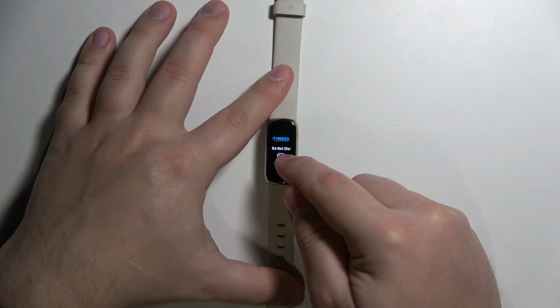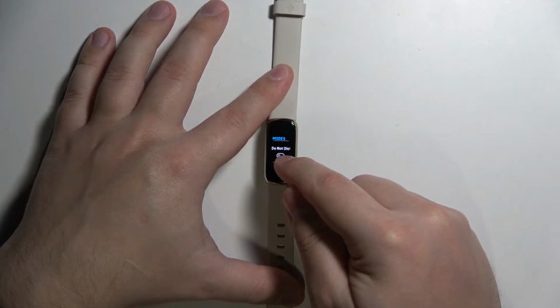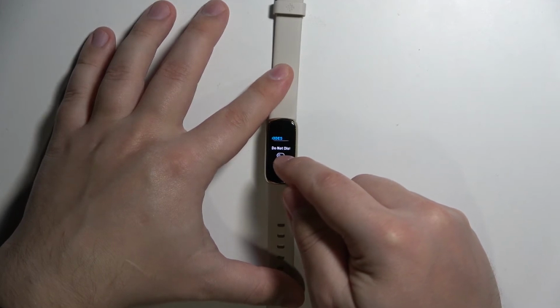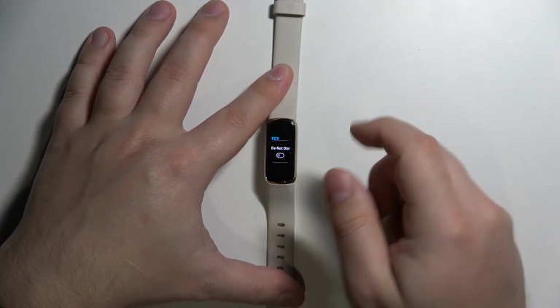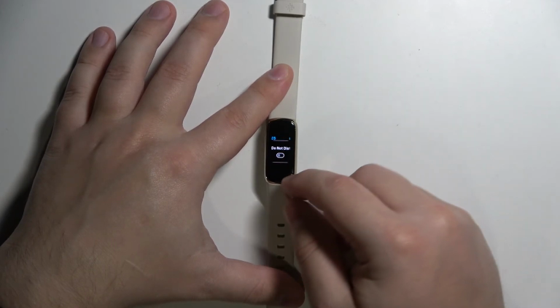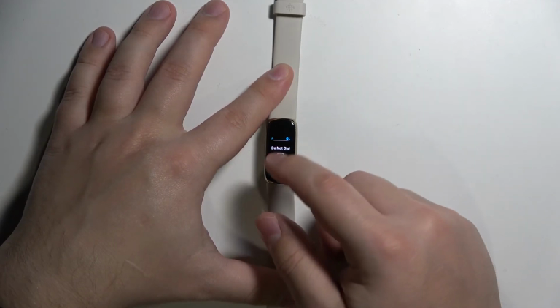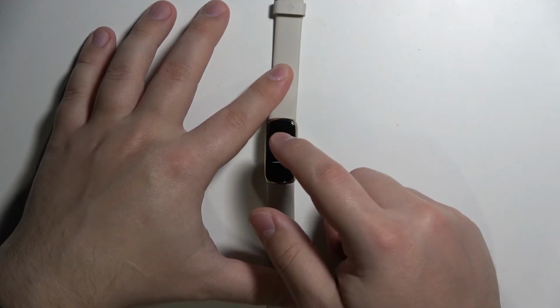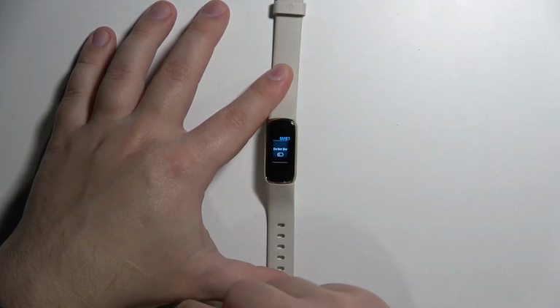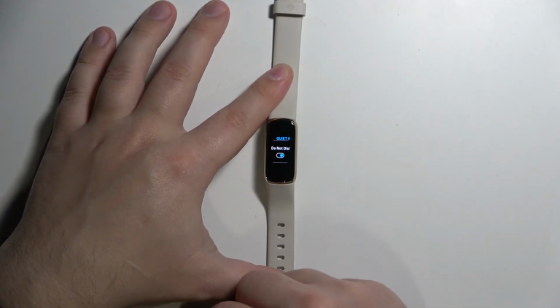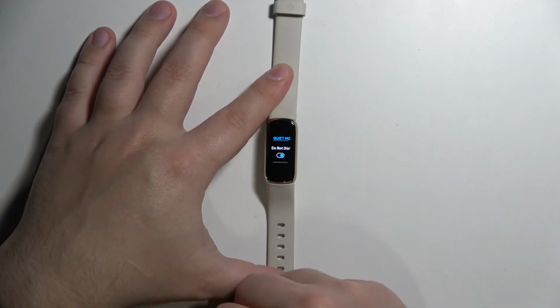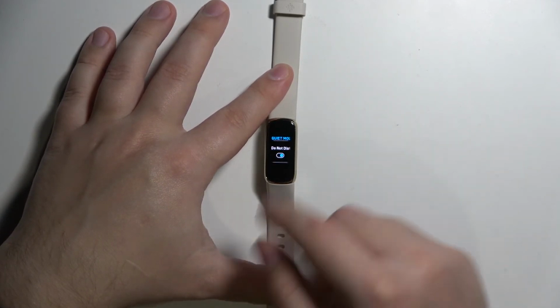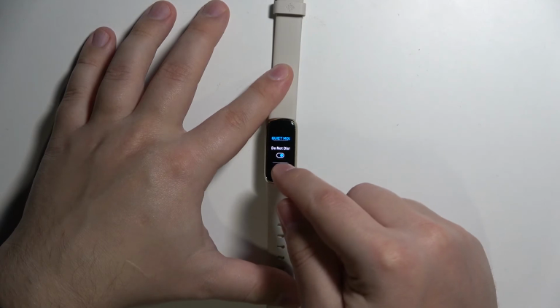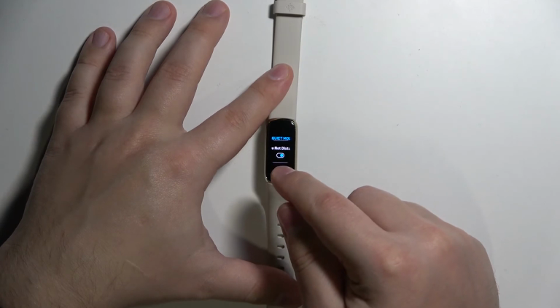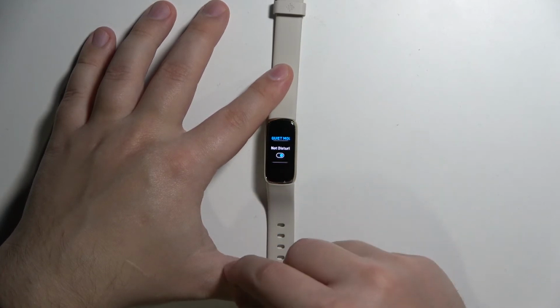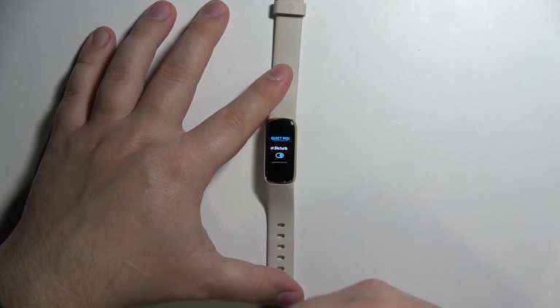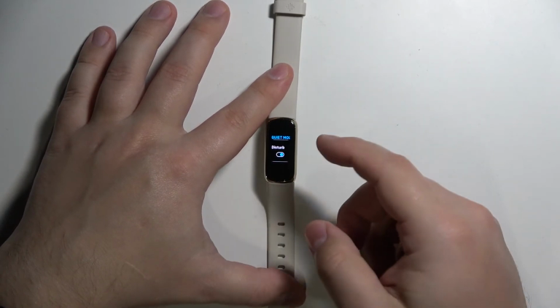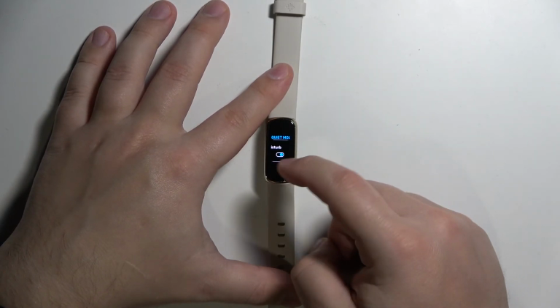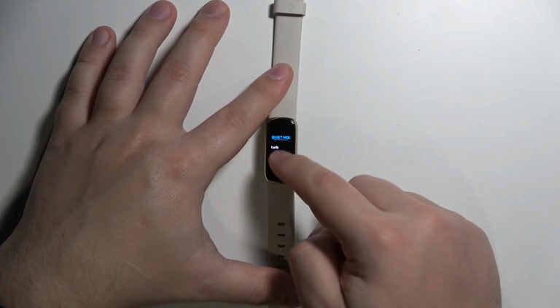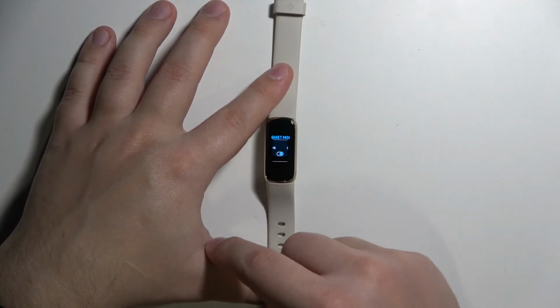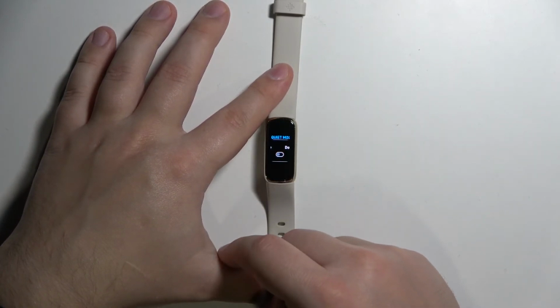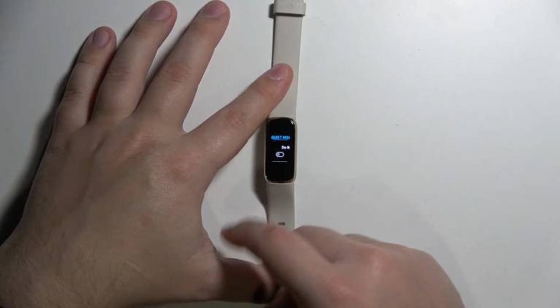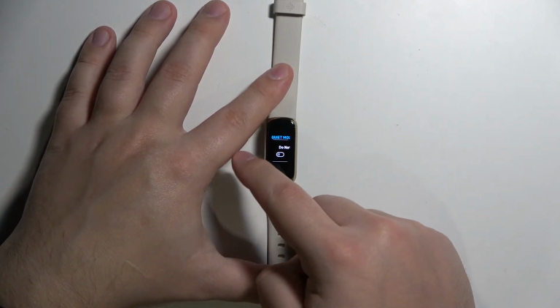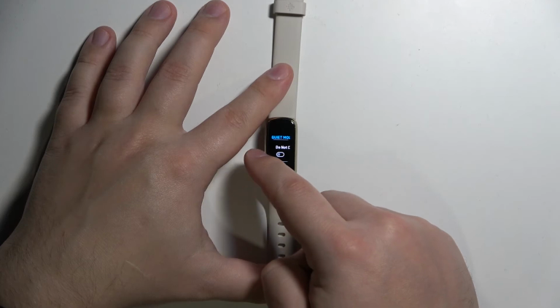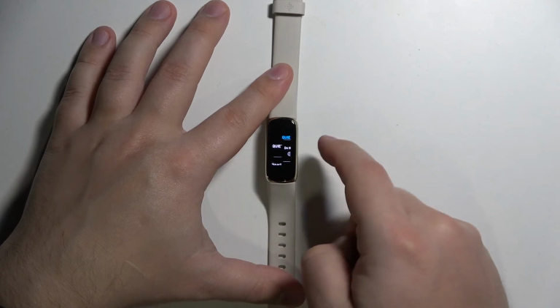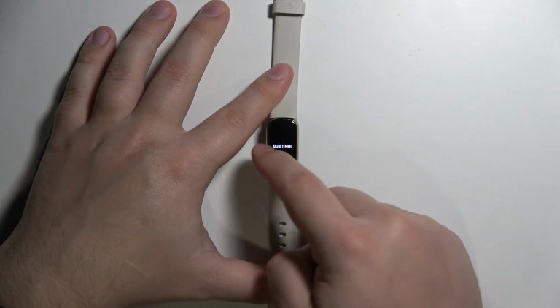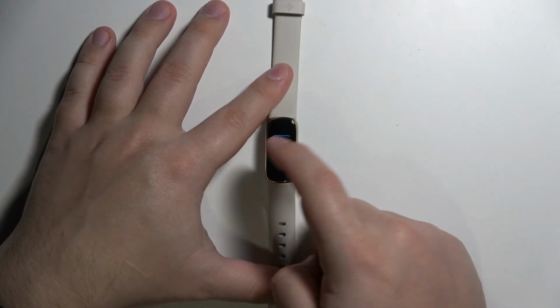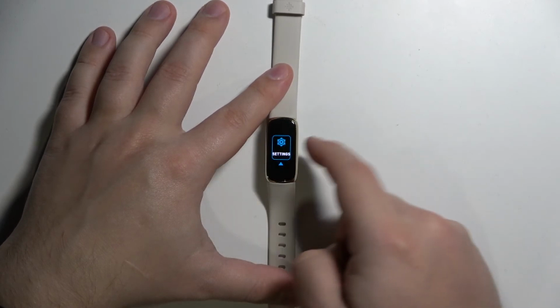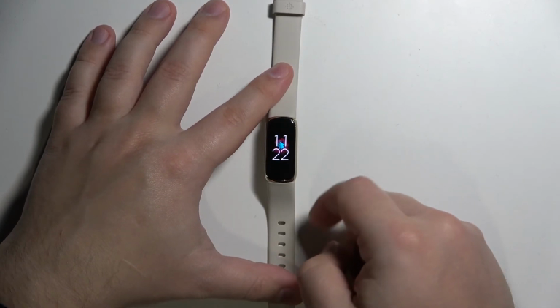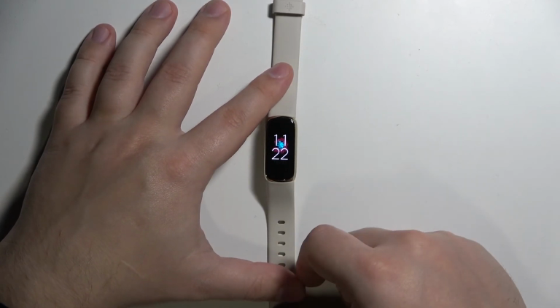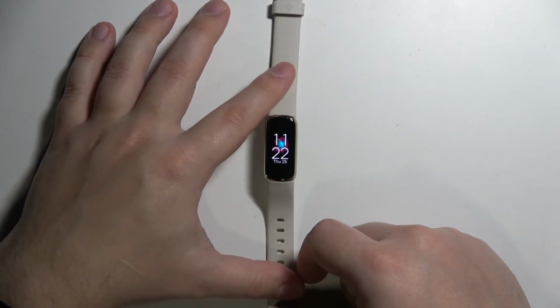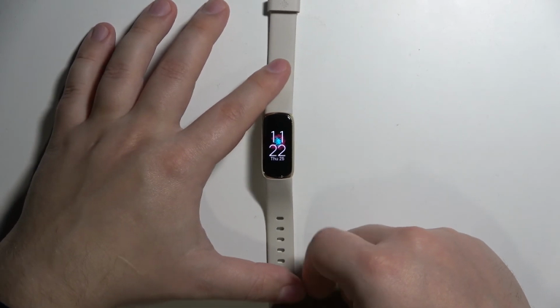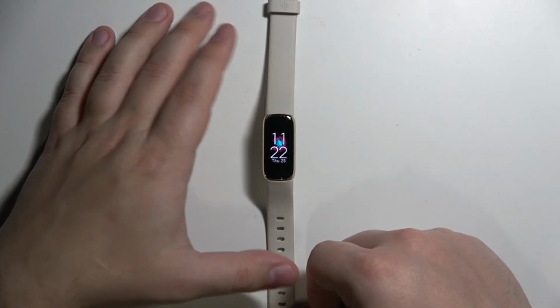In Settings, scroll down, find the option called Quiet Modes, and tap on it. Here we have the Do Not Disturb mode option. To enable the mode, simply tap on it — the switch will change color. To disable it, simply tap on it again. Once you're done, swipe right on the screen to go back.